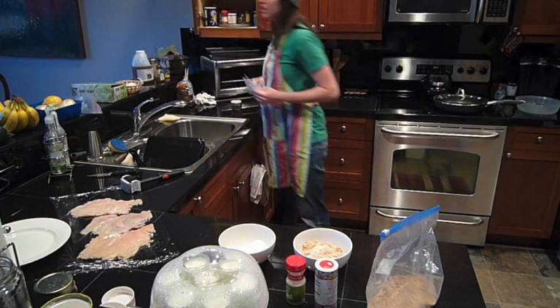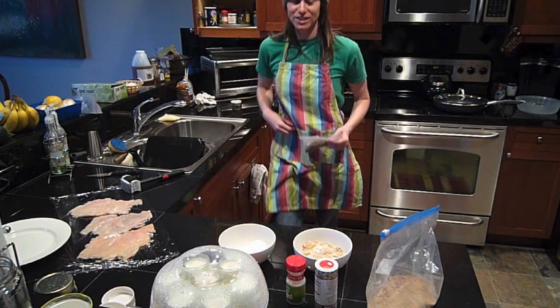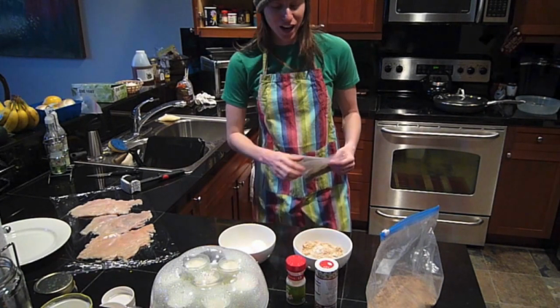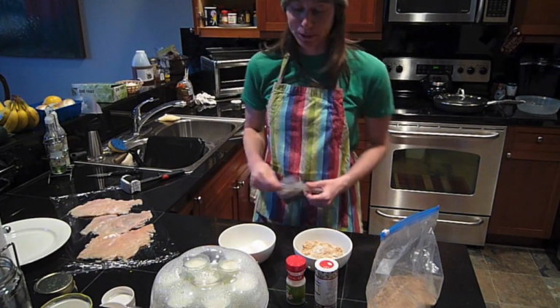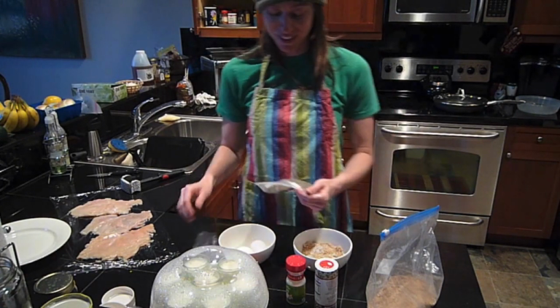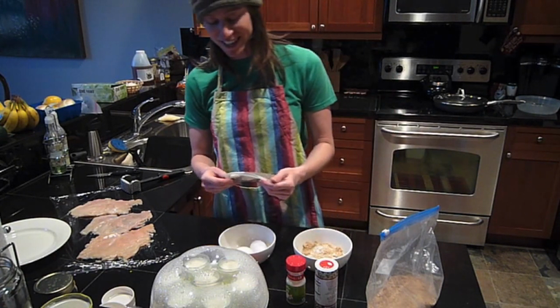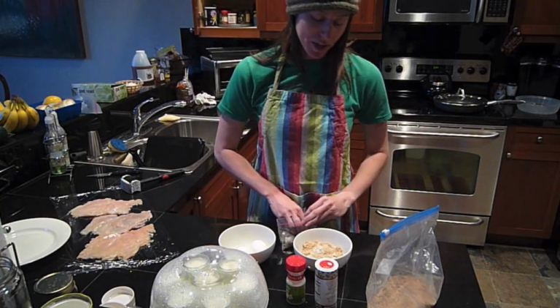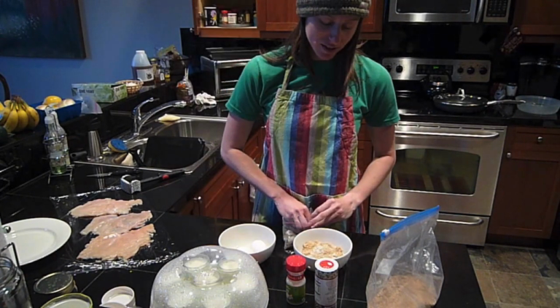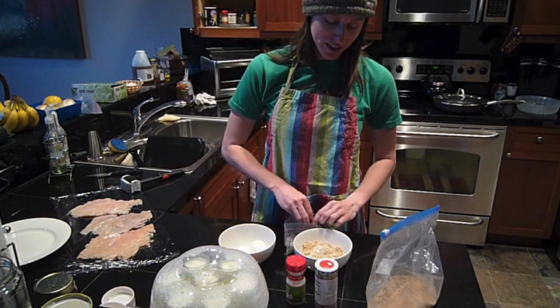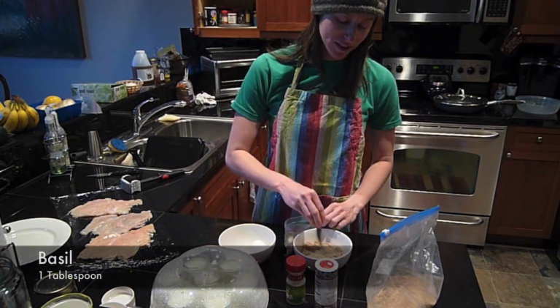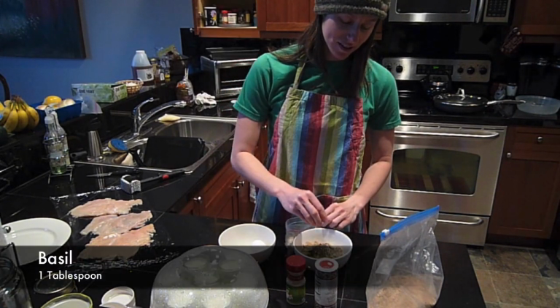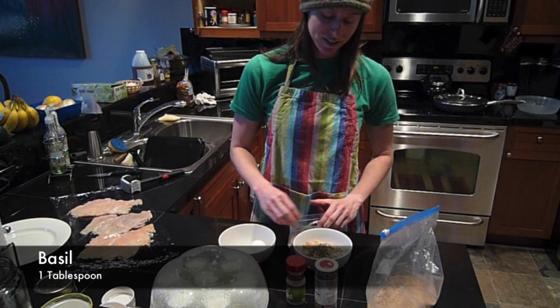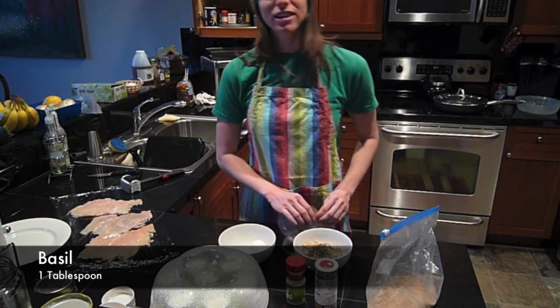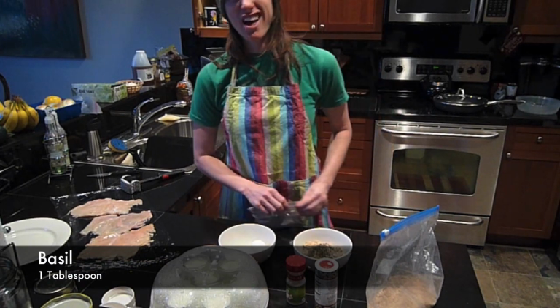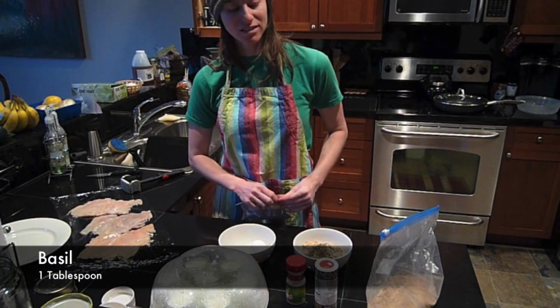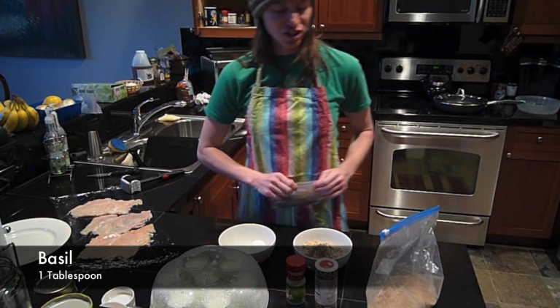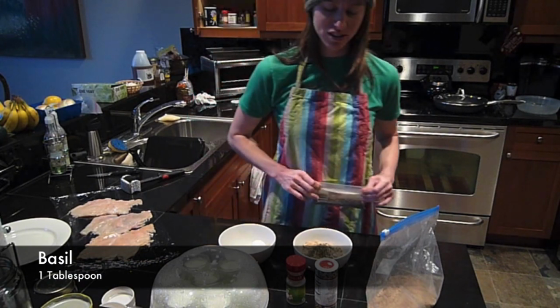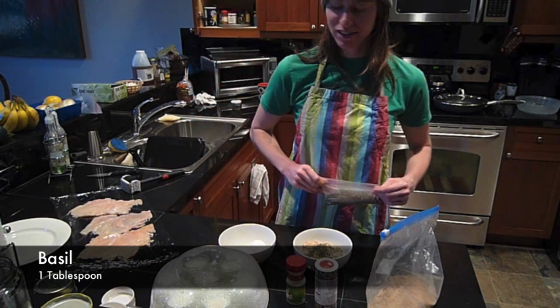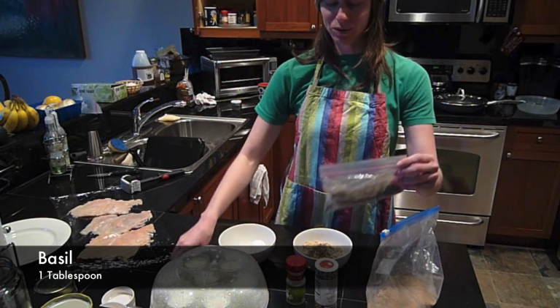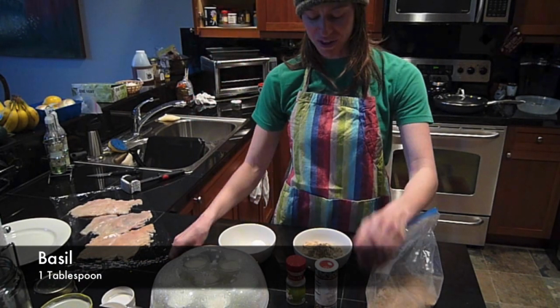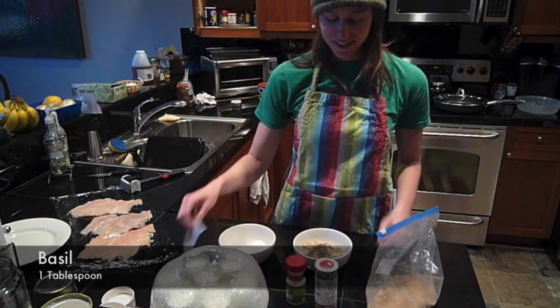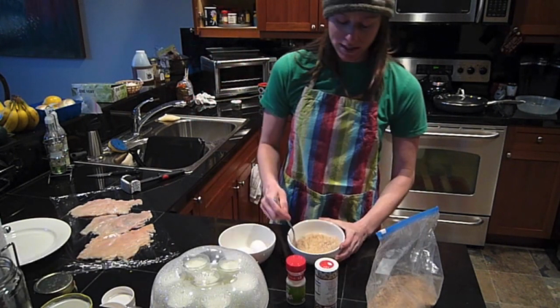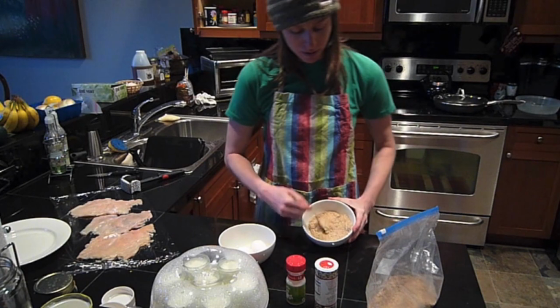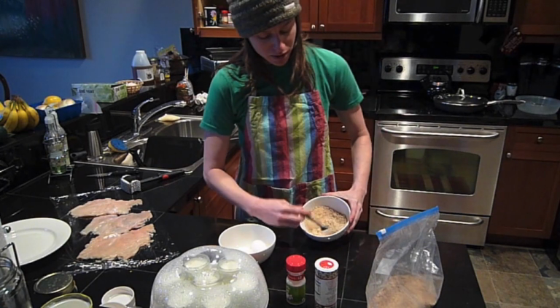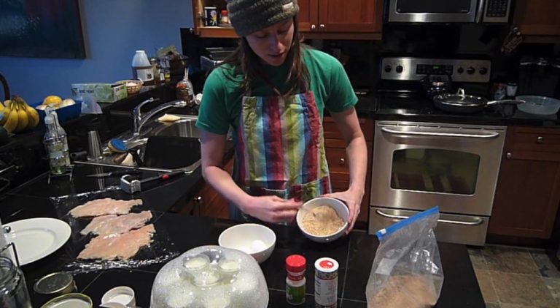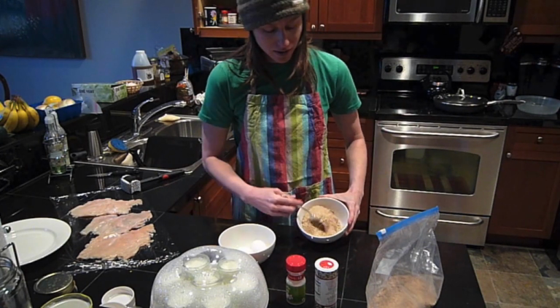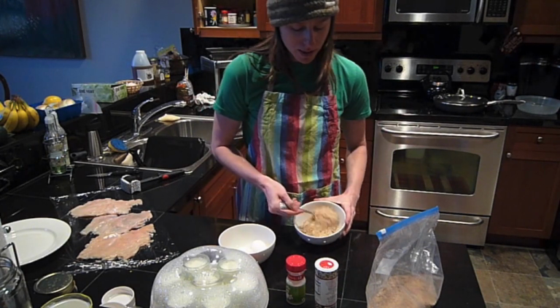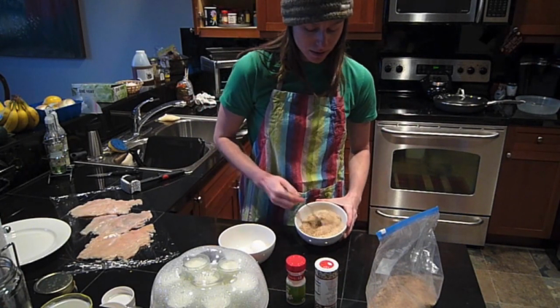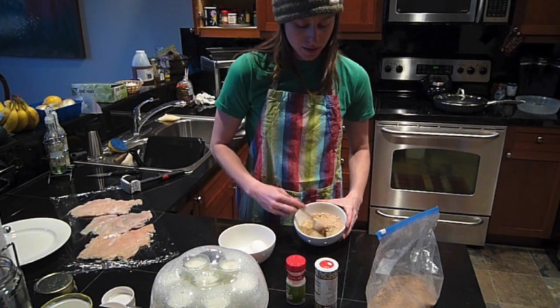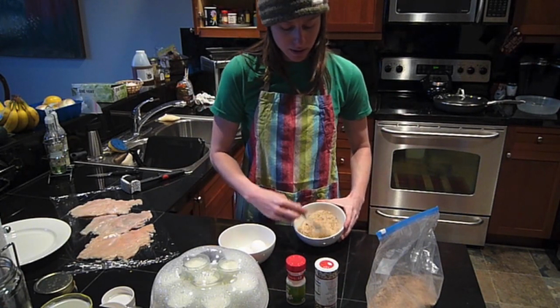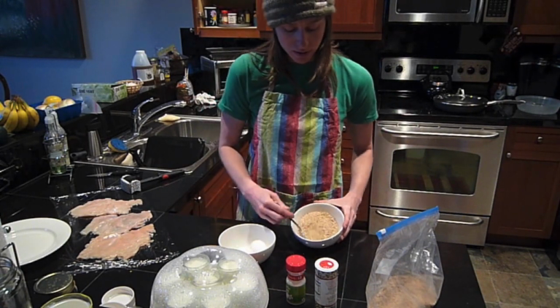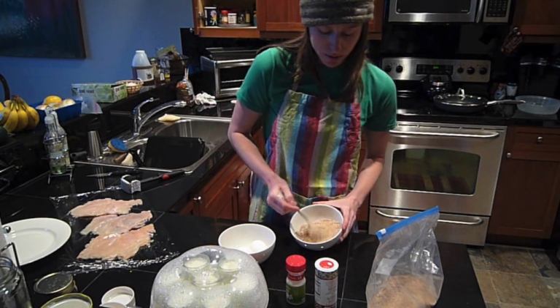I thought I had some sage, but not today. Basil sounds like it's kind of Italian-ish, so I'm going to go with that. I'm just mixing this until the basil looks like it's pretty evenly distributed.